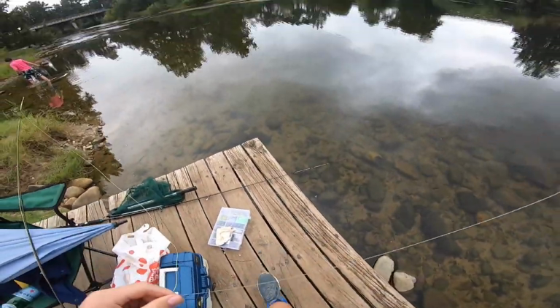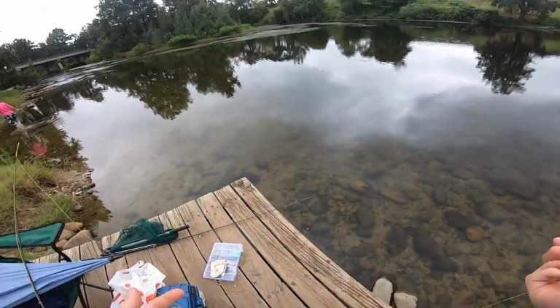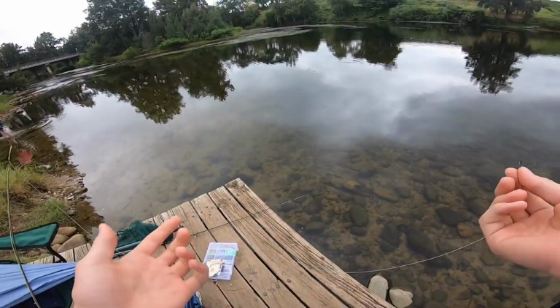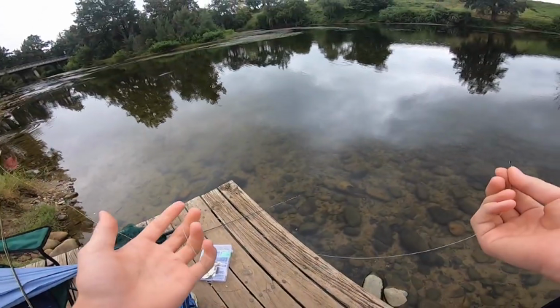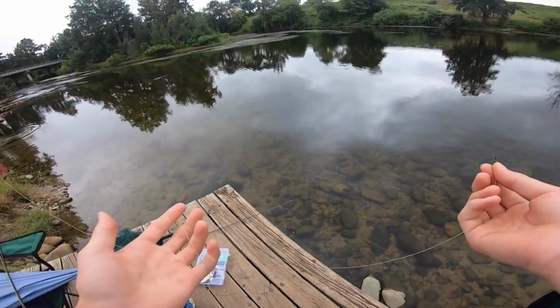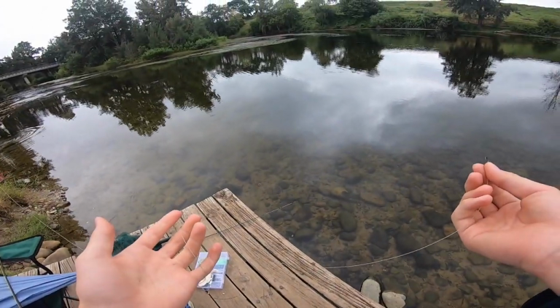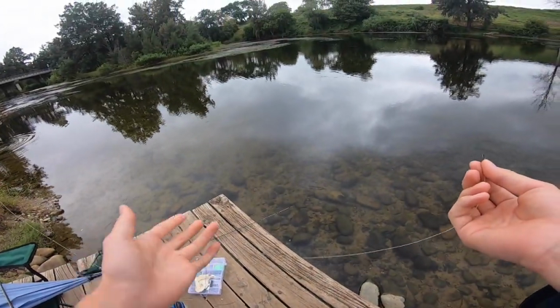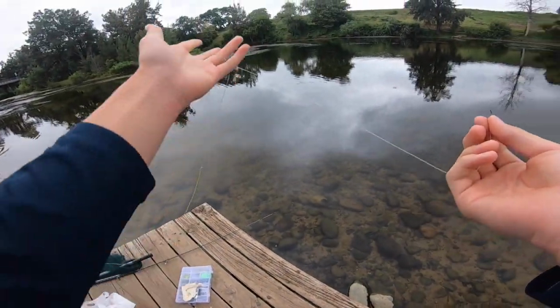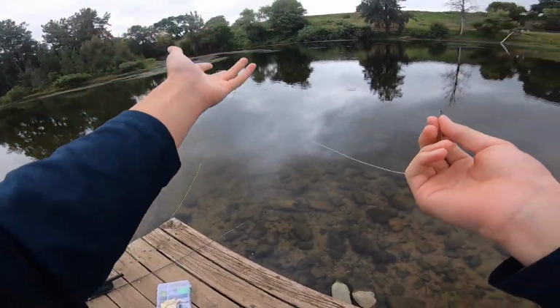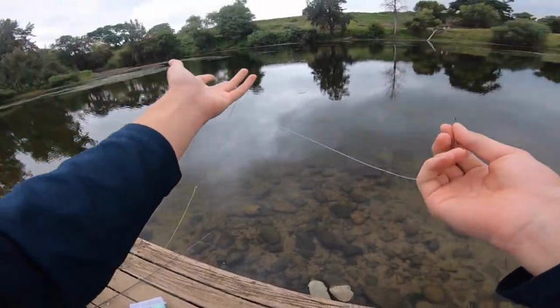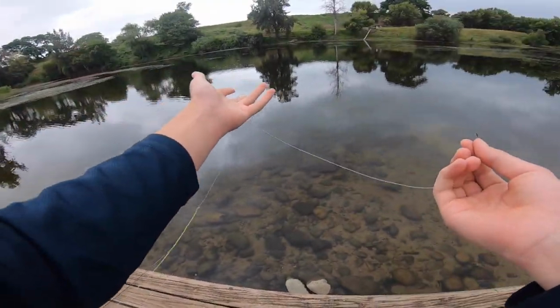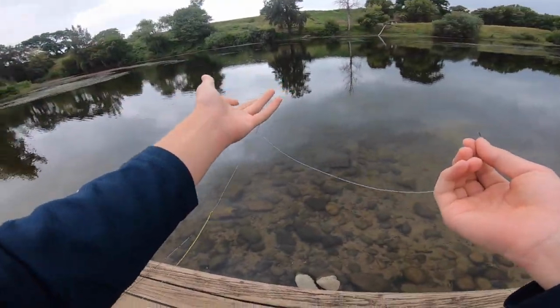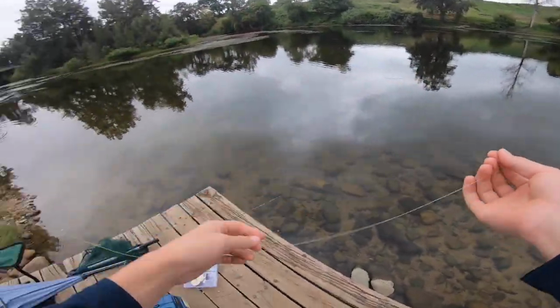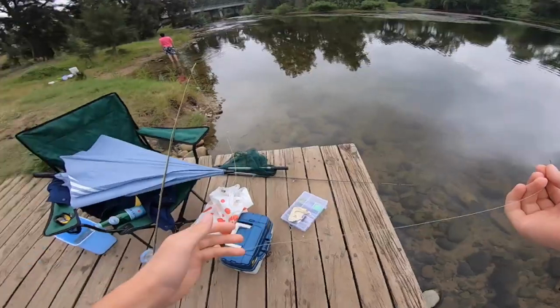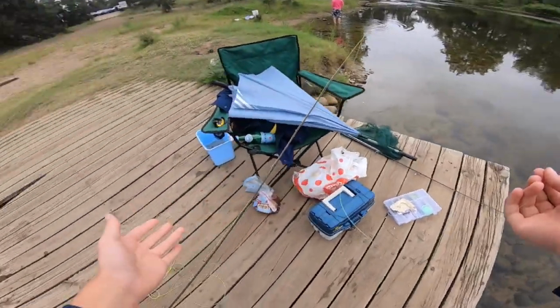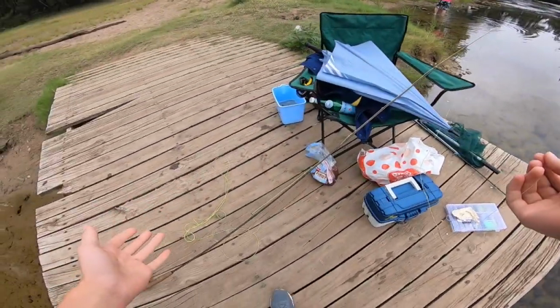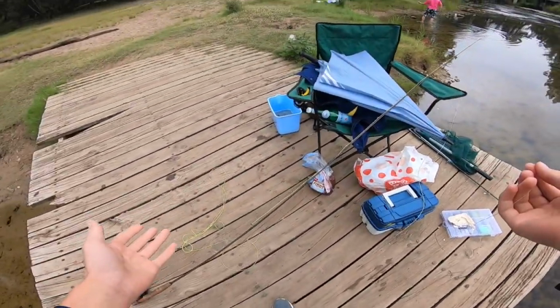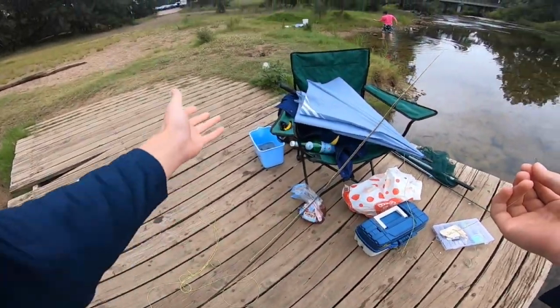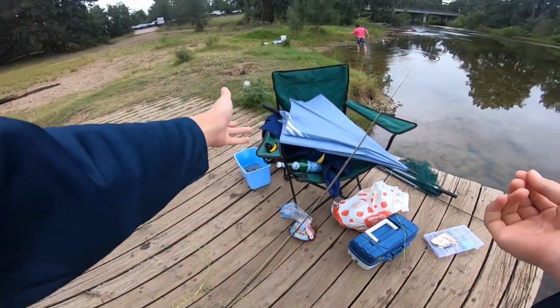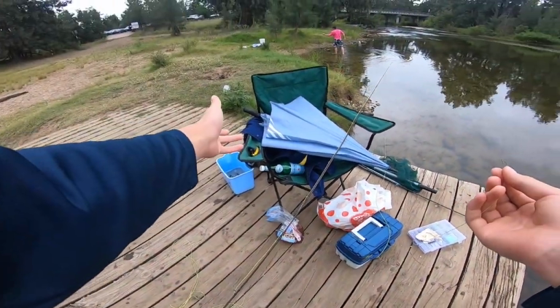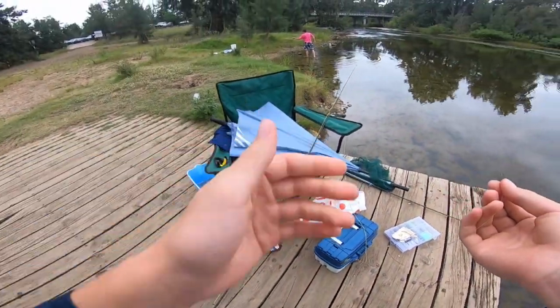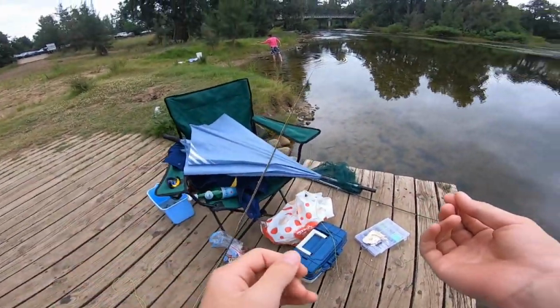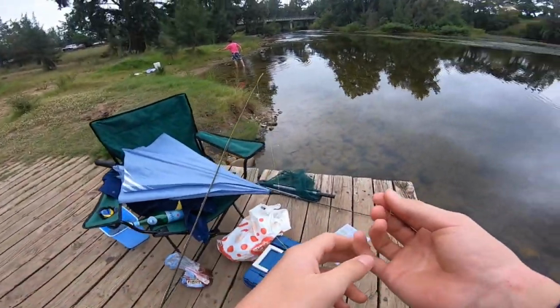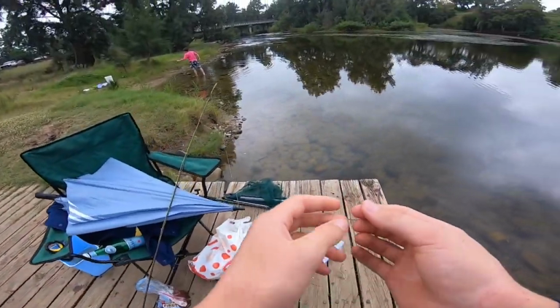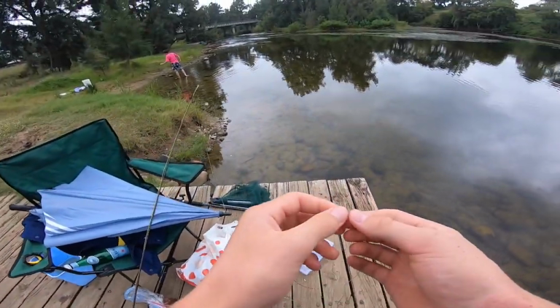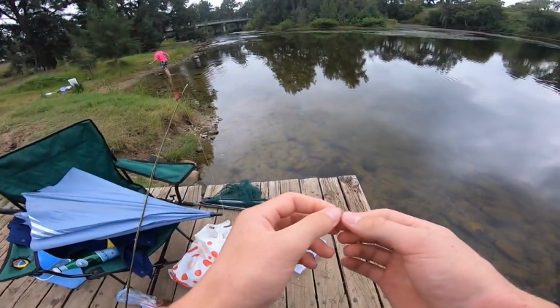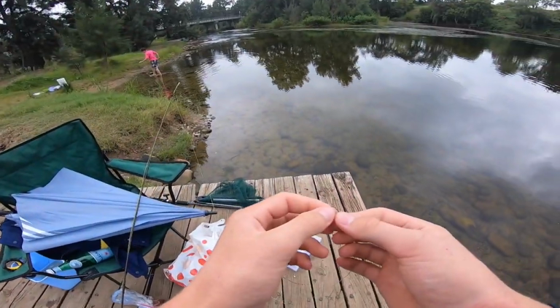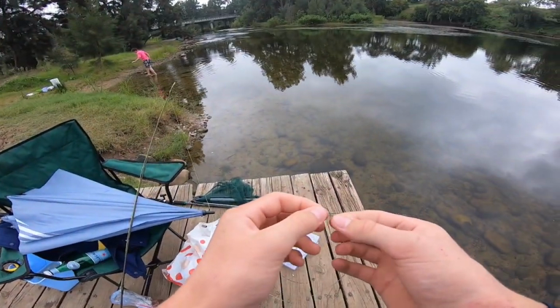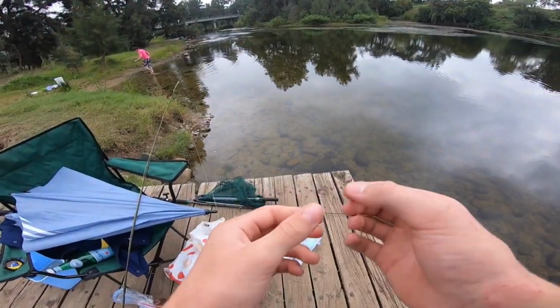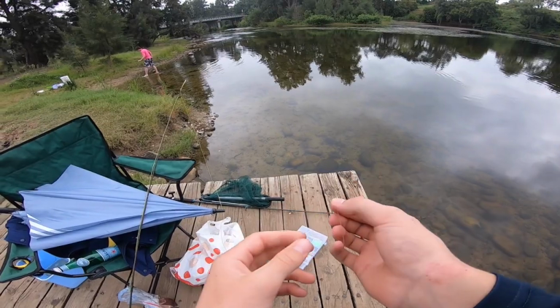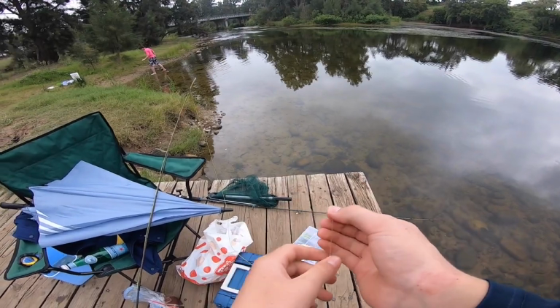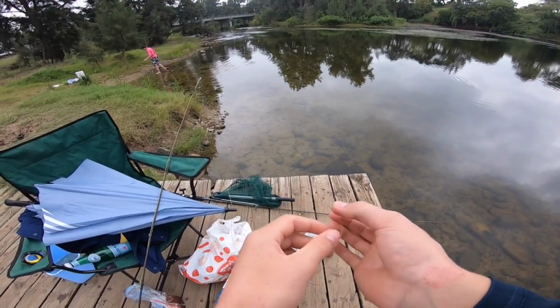Today I'm going to show you how to catch some mullet in a river off a fly. I've already got a few mullet in this bucket here which I'm keeping, and I'm going to be teaching you guys how to do it.